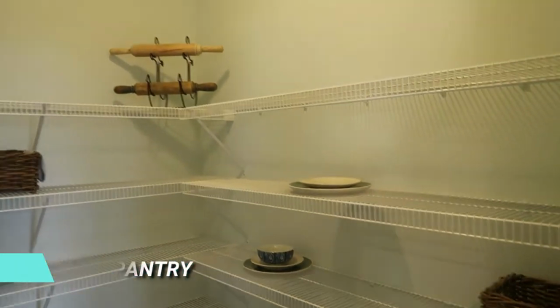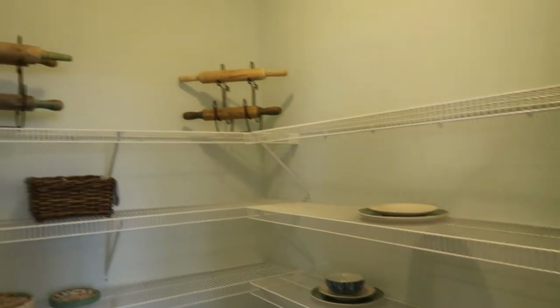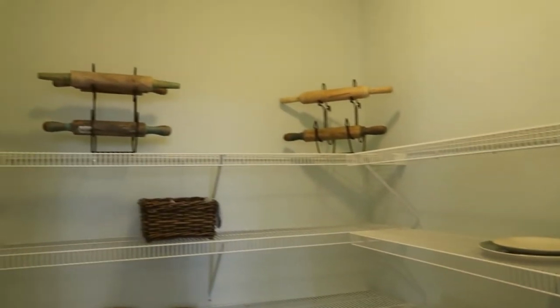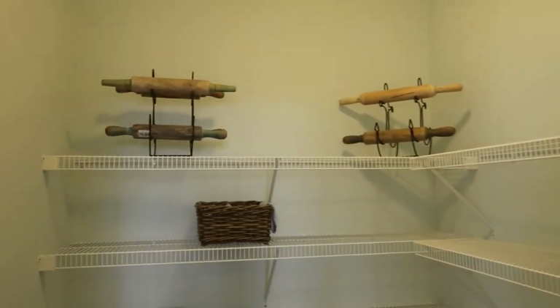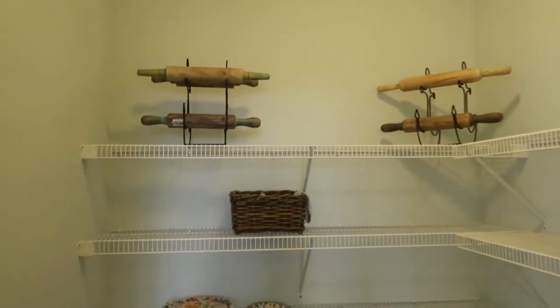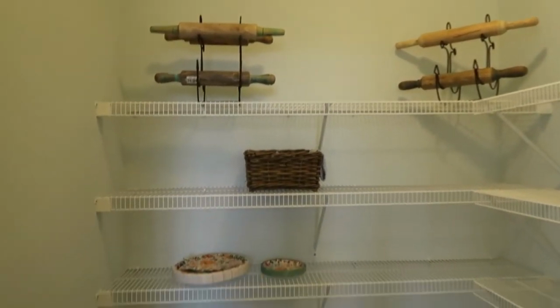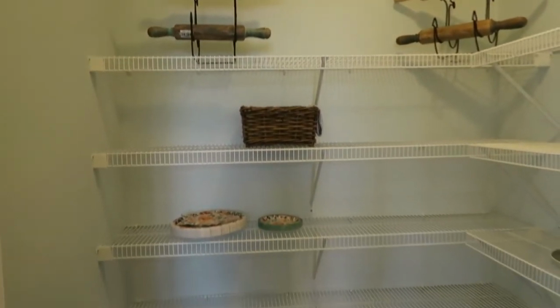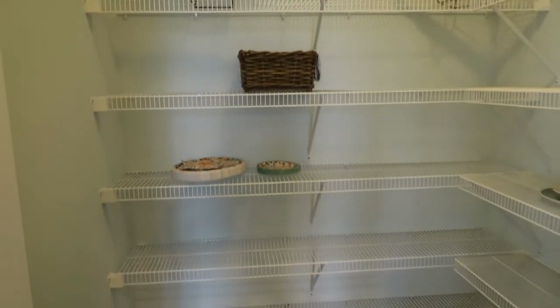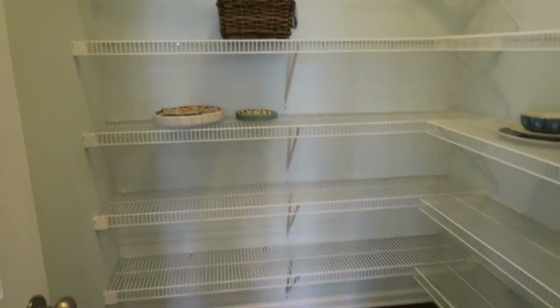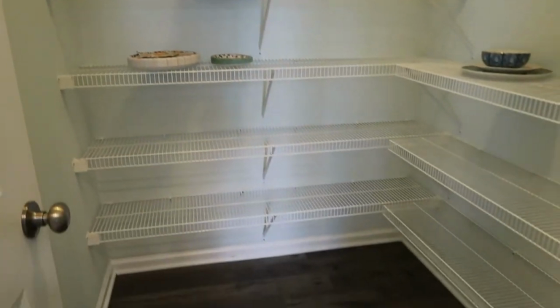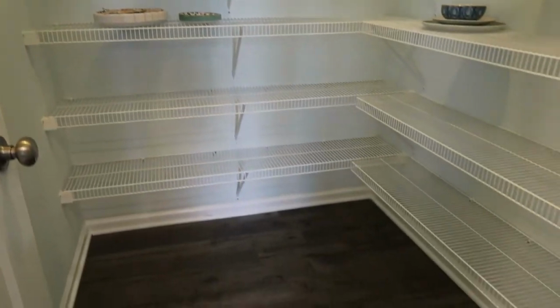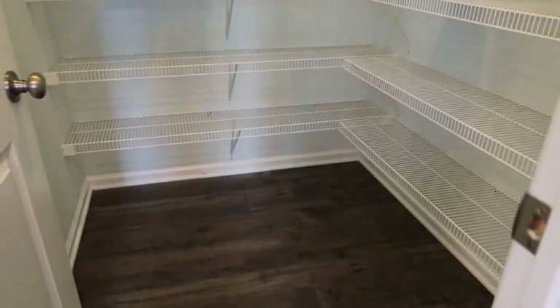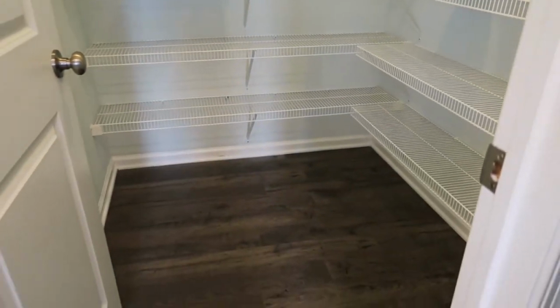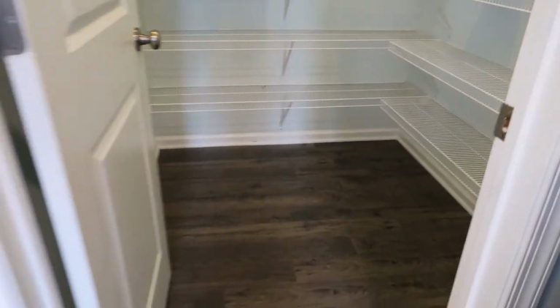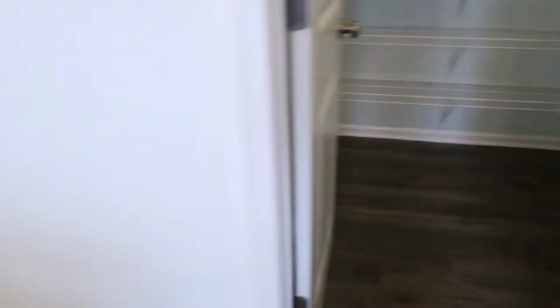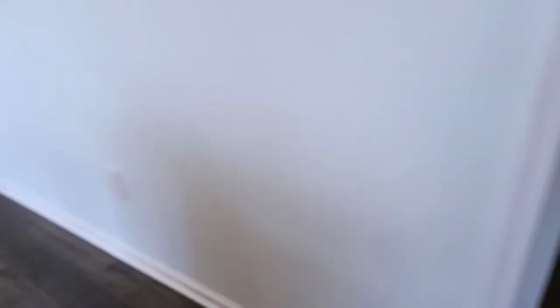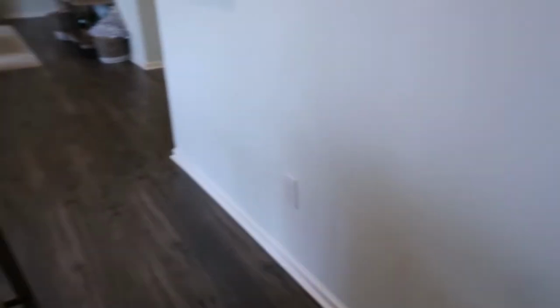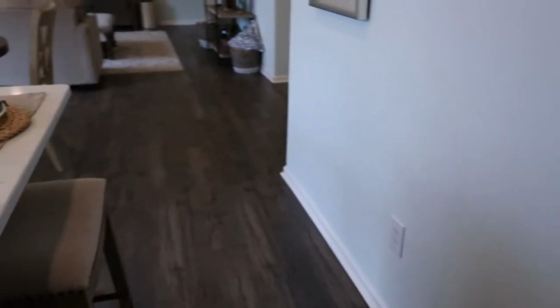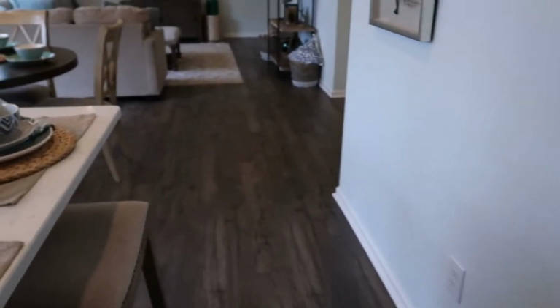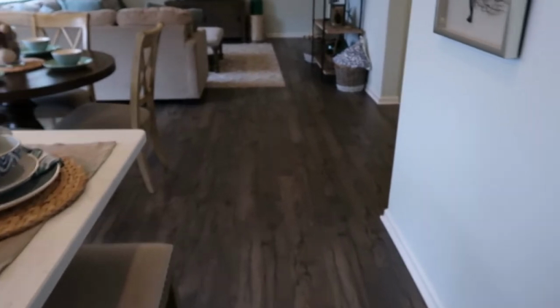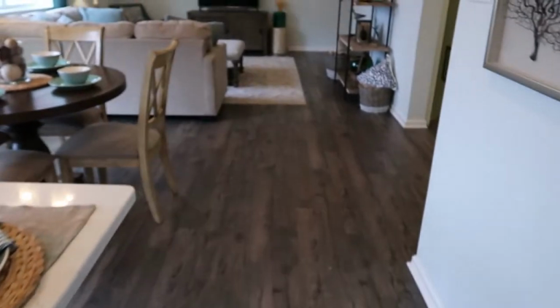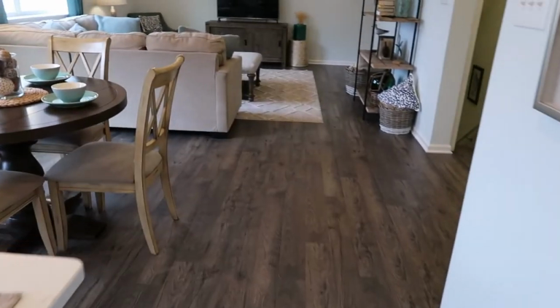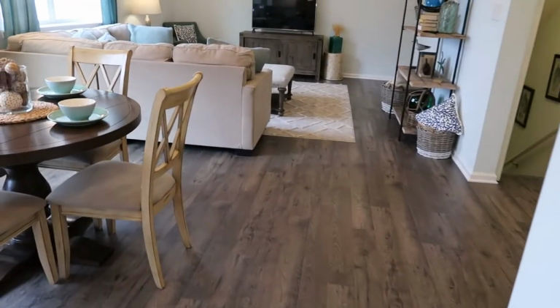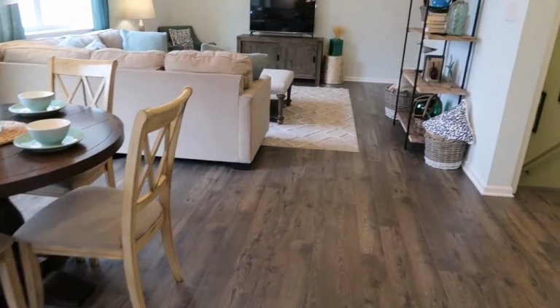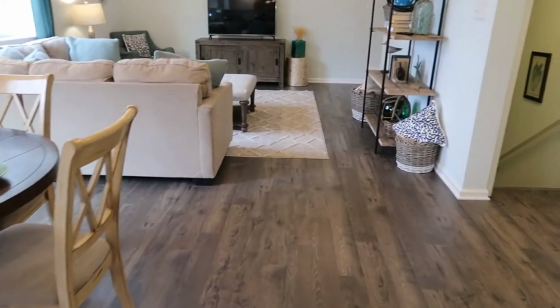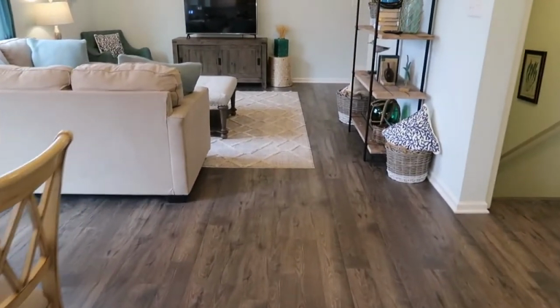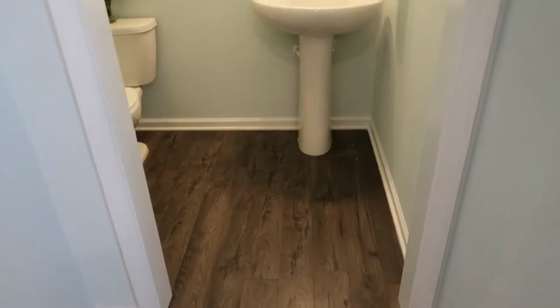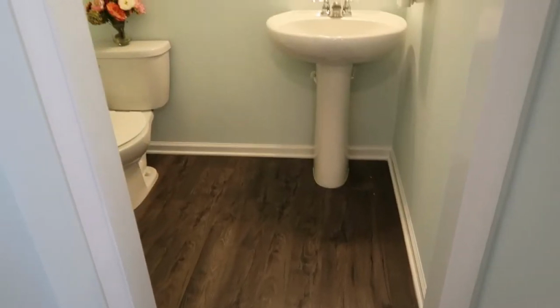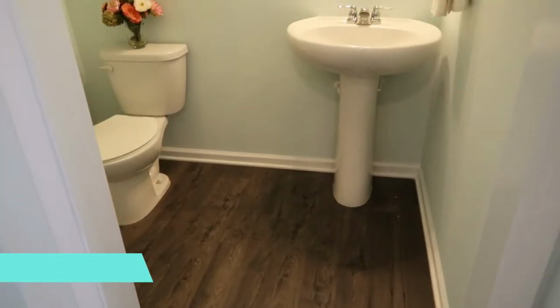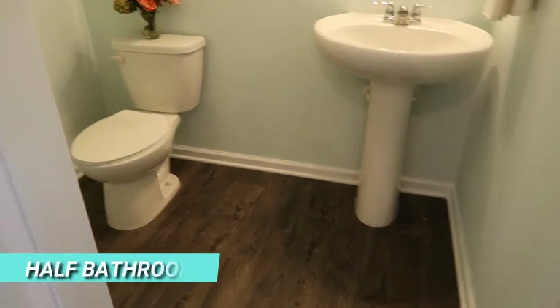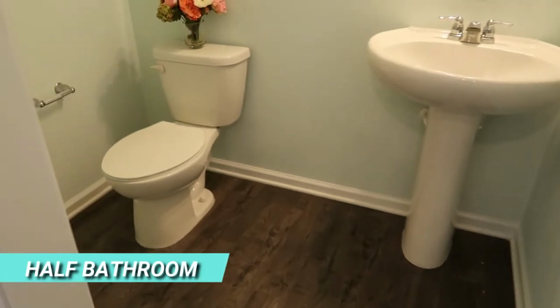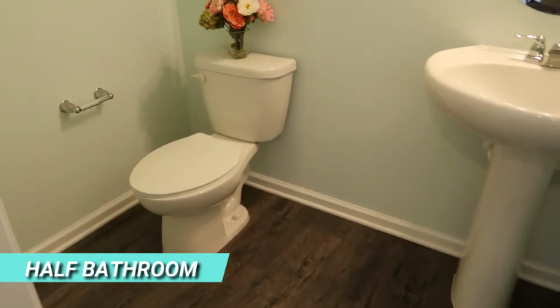There are two models for sale that are smaller than this Eastover, and there are also two that are larger — all four bedroom, two and a half baths. So lots of options to choose from here at Ocean Acres. Right up the hallway you have a half bathroom here.